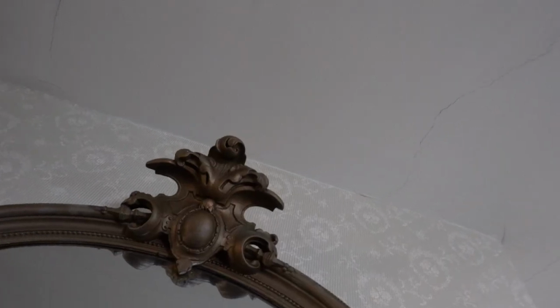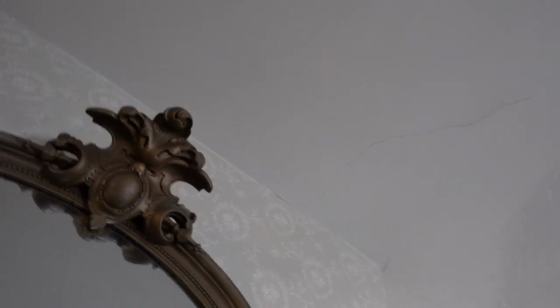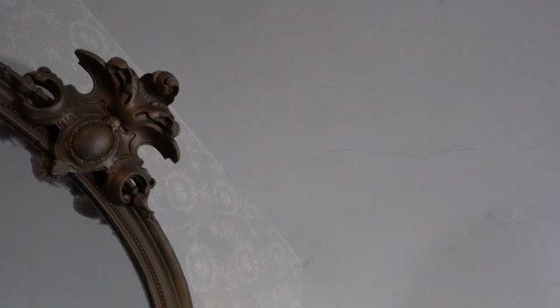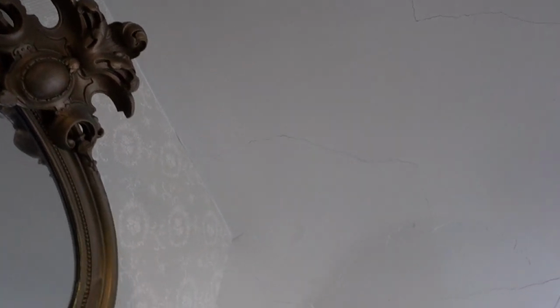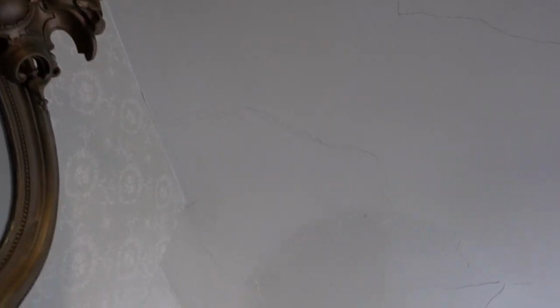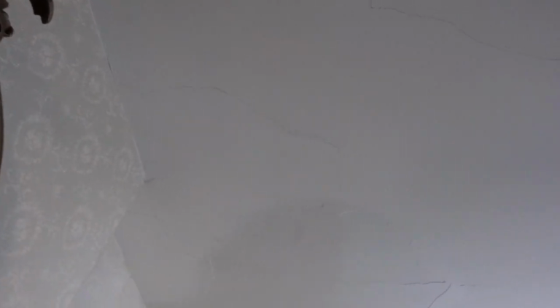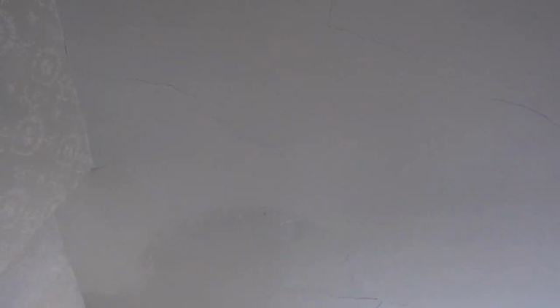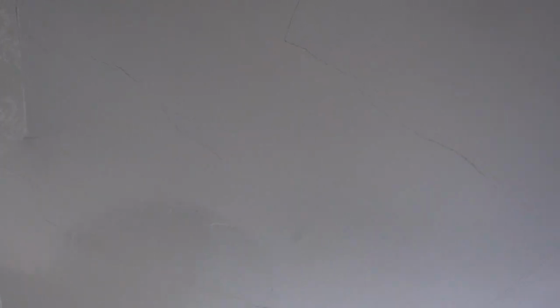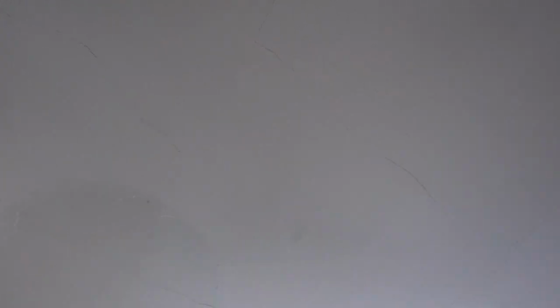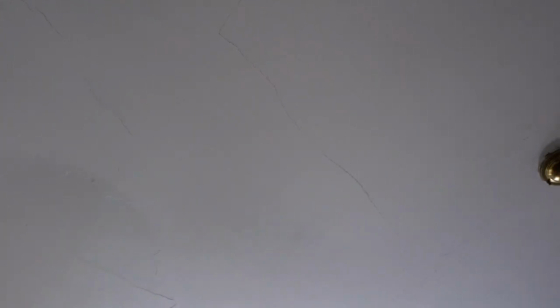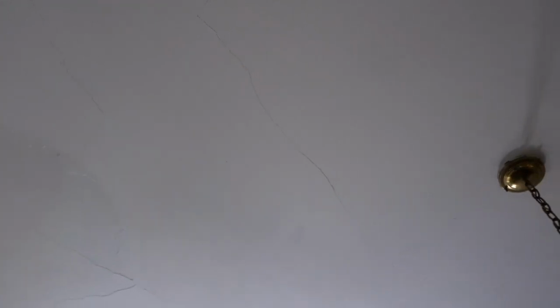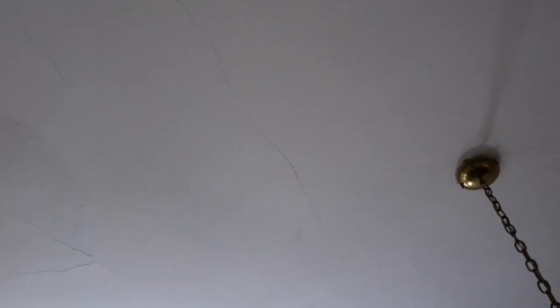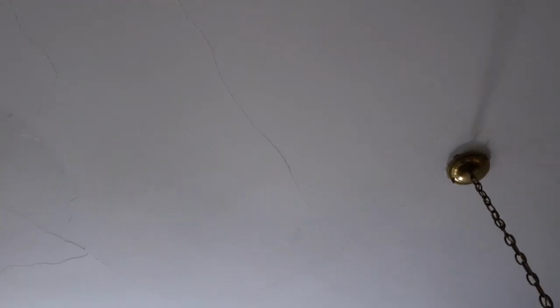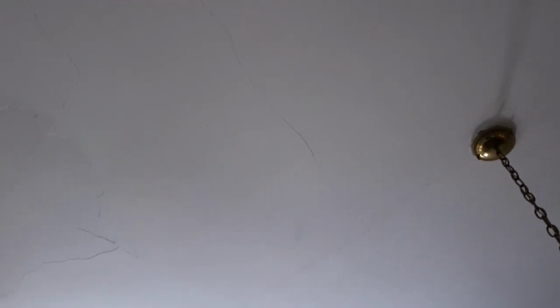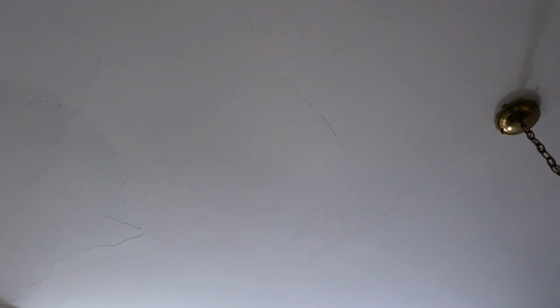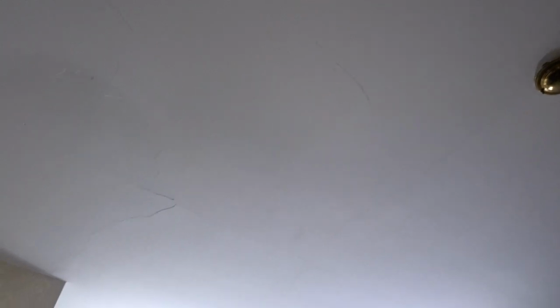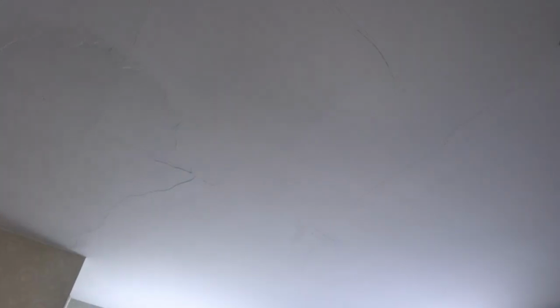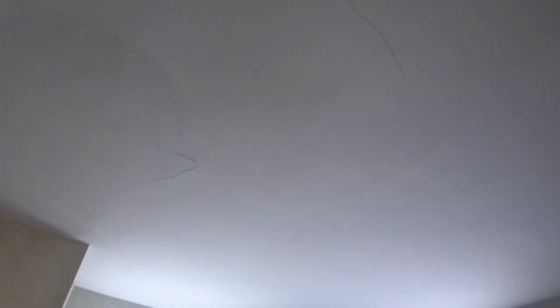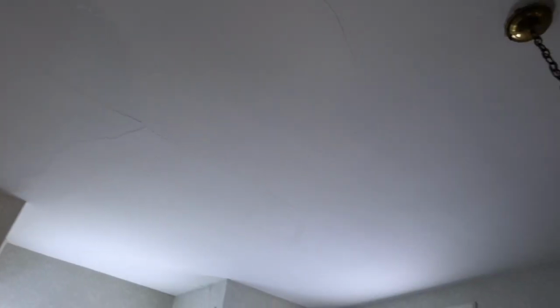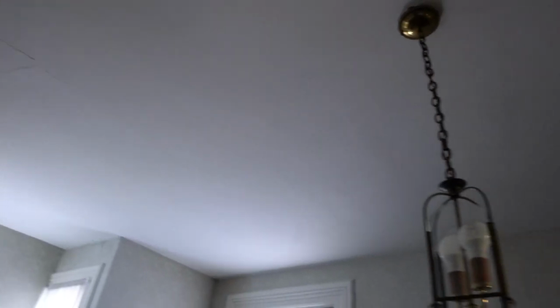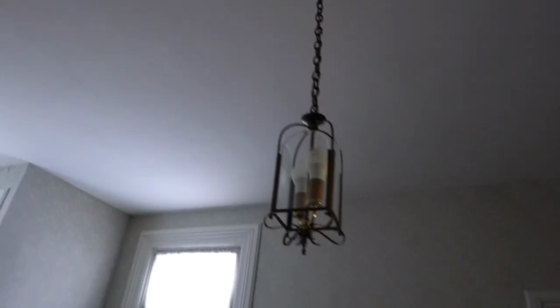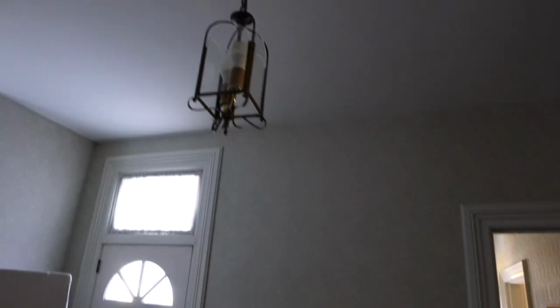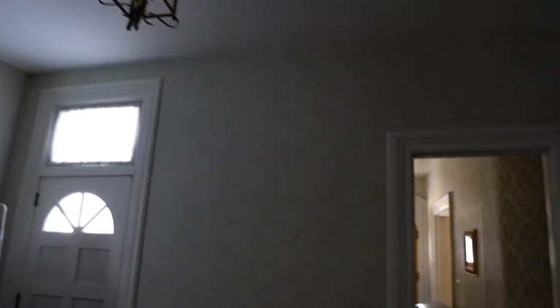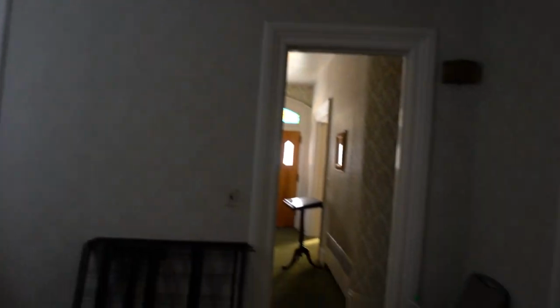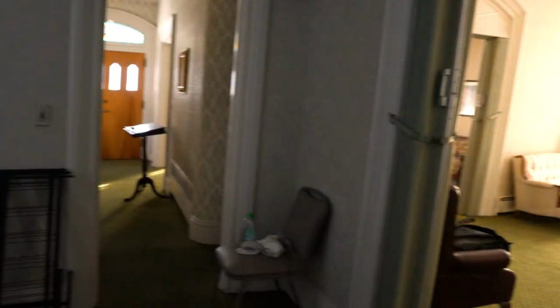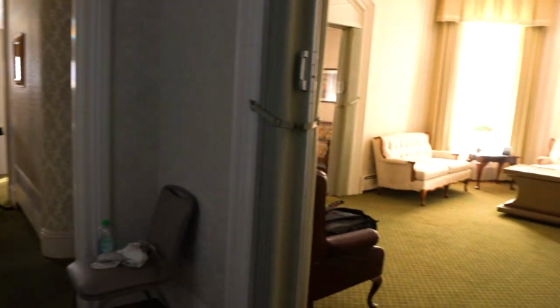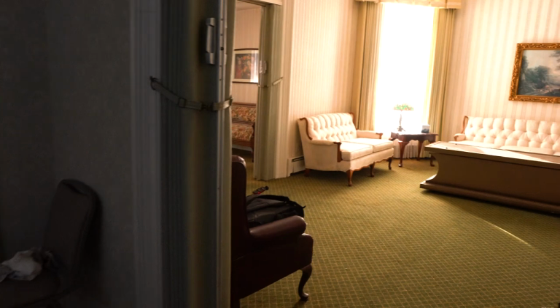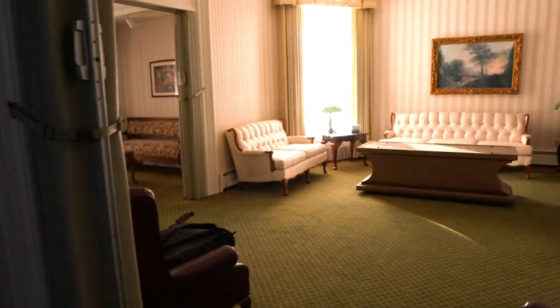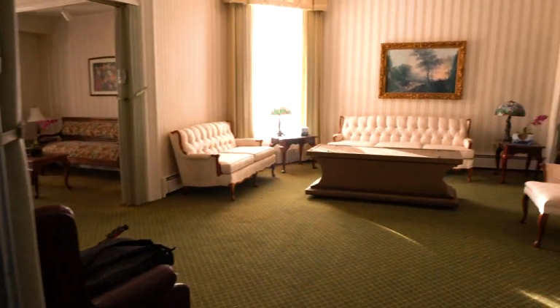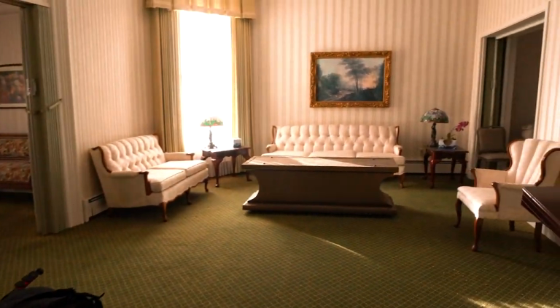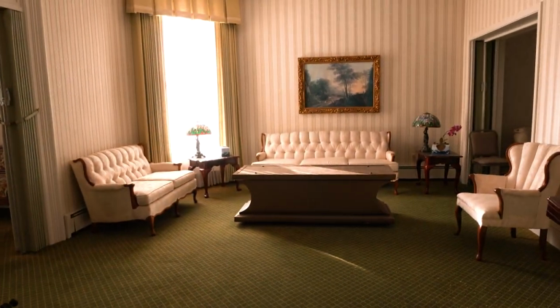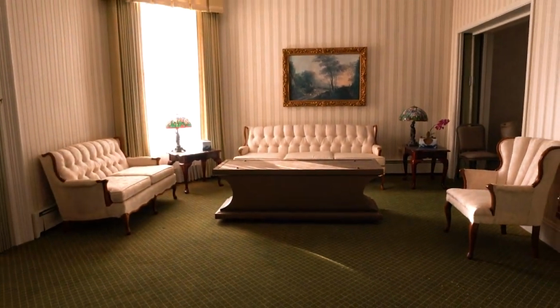You can actually see - I don't know if you guys can really see it in the video - but there are cracks throughout the whole ceiling. This place needs some maintenance work.